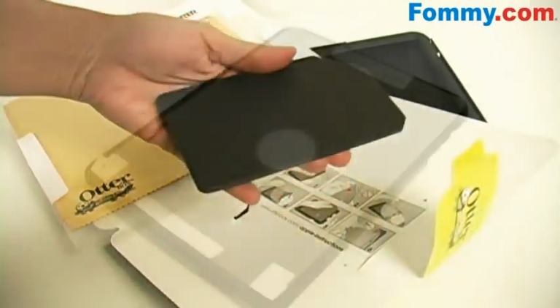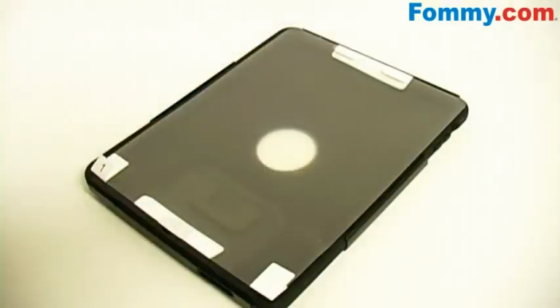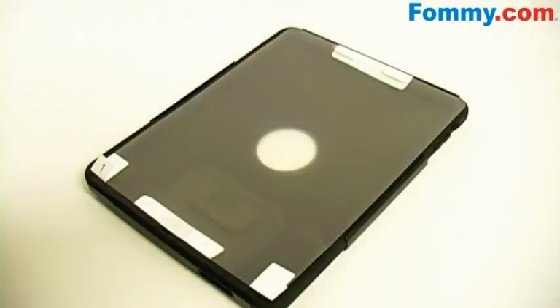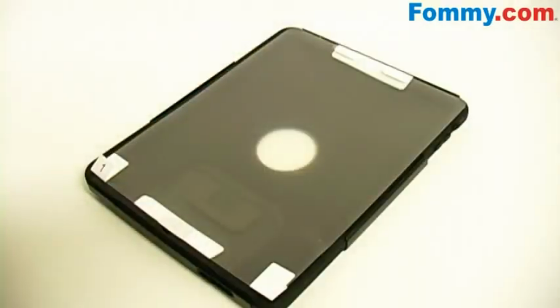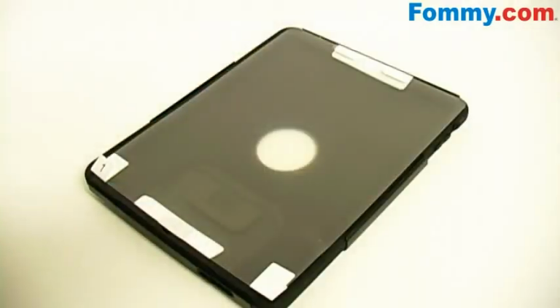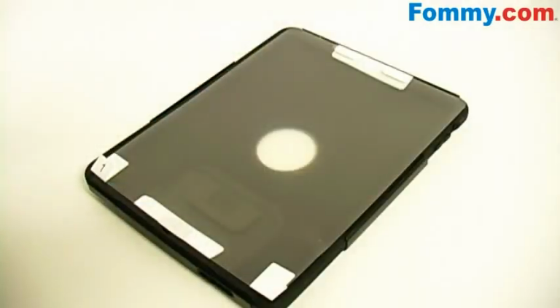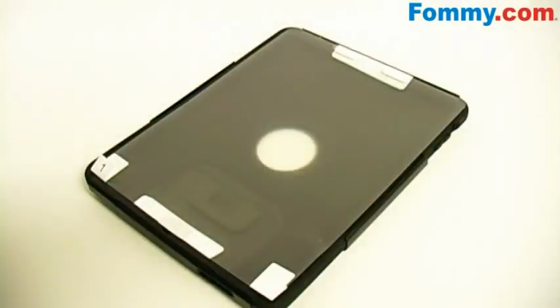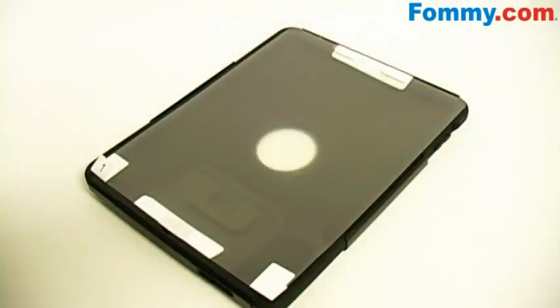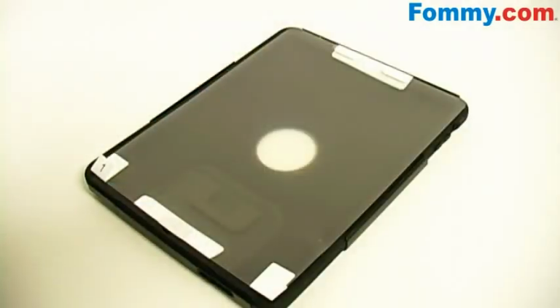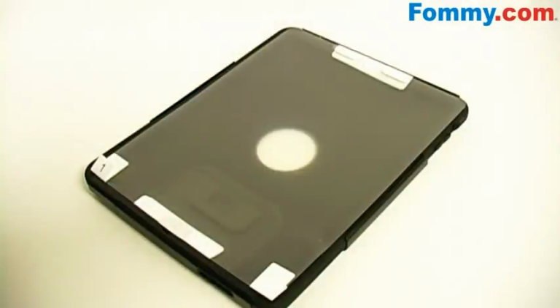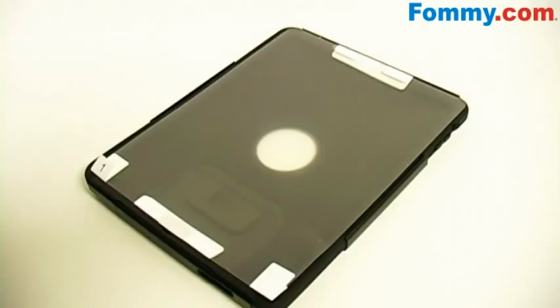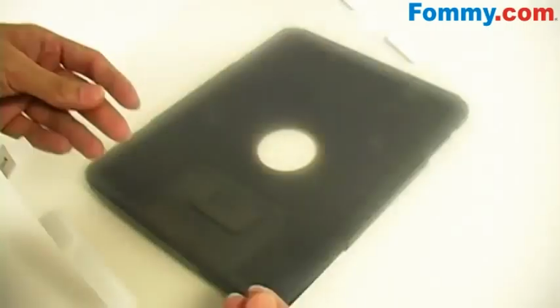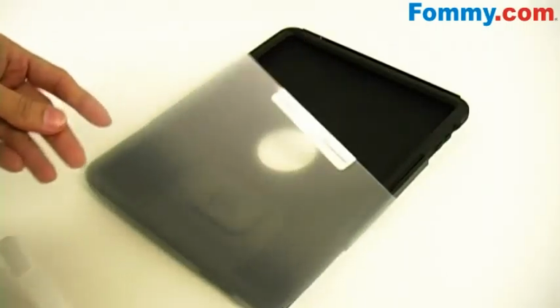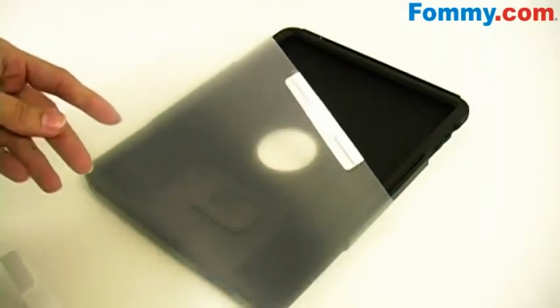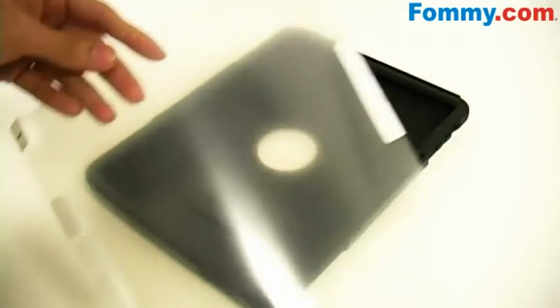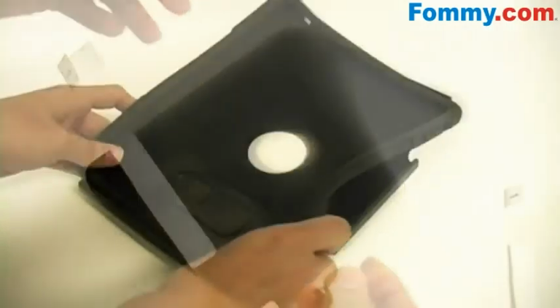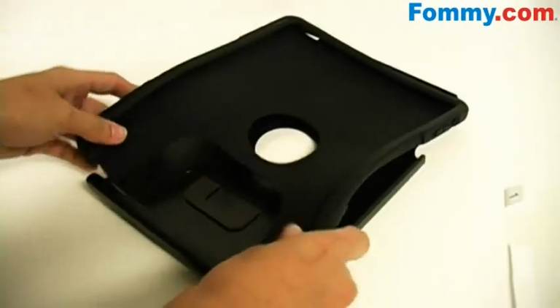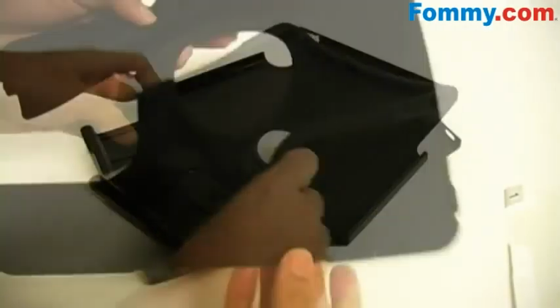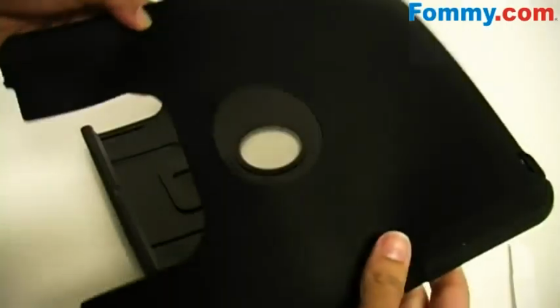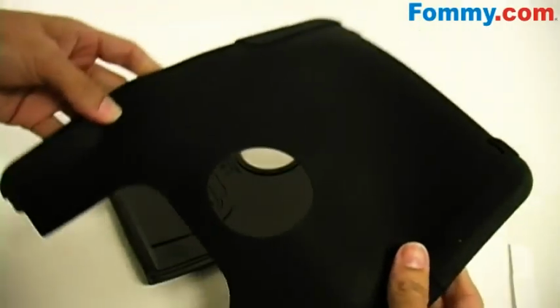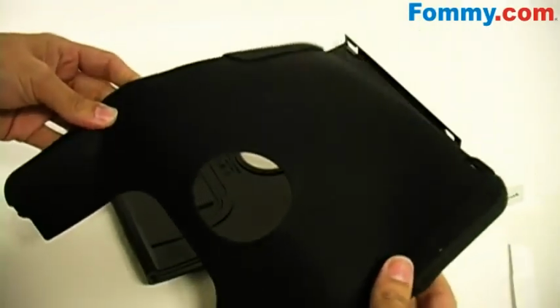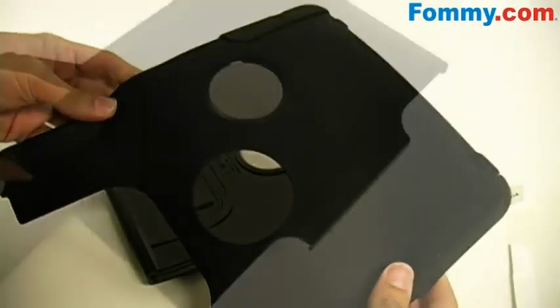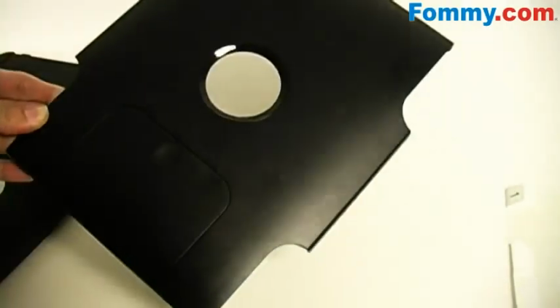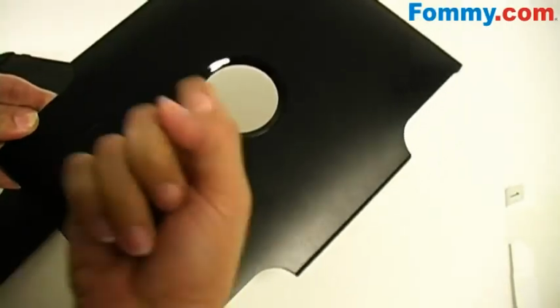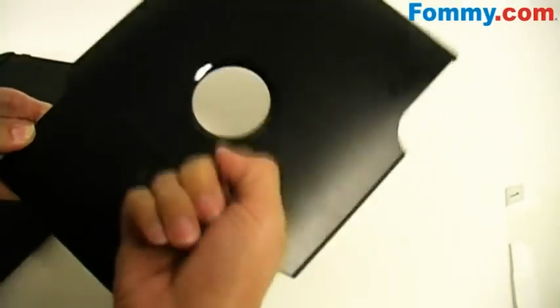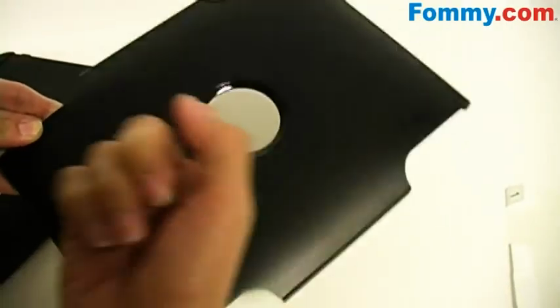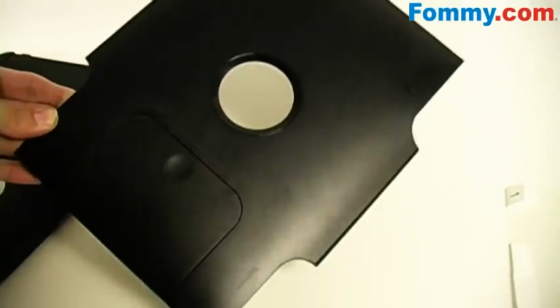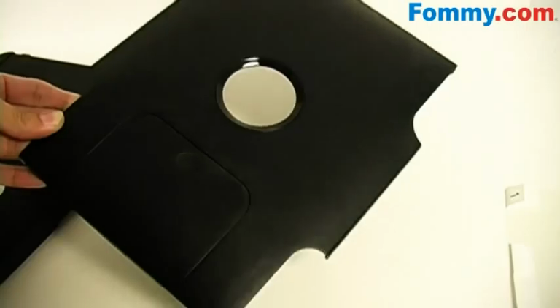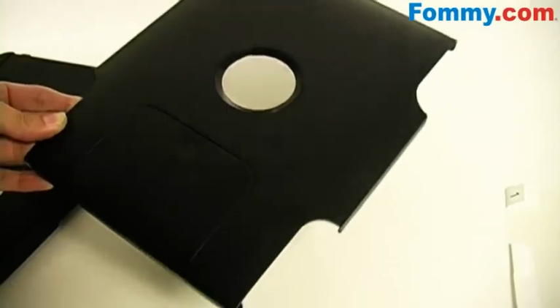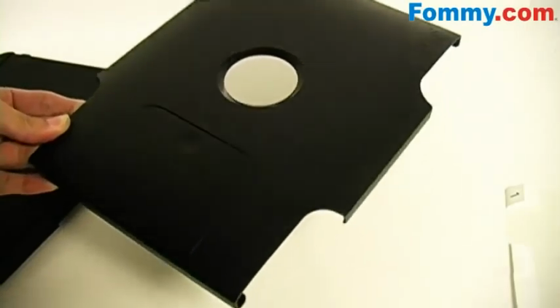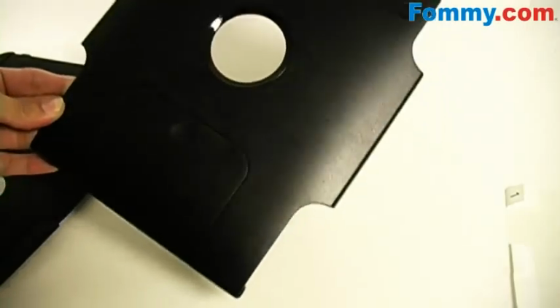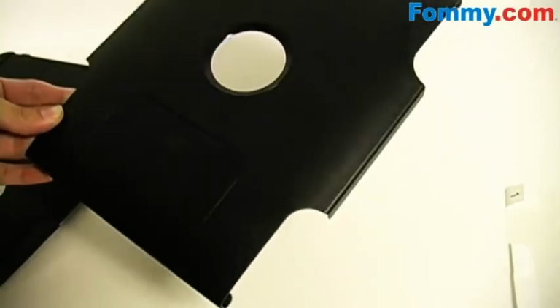The Commuter case features three layers of protection: your screen guard, a silicone core, and a hard polycarbonate outer casing.